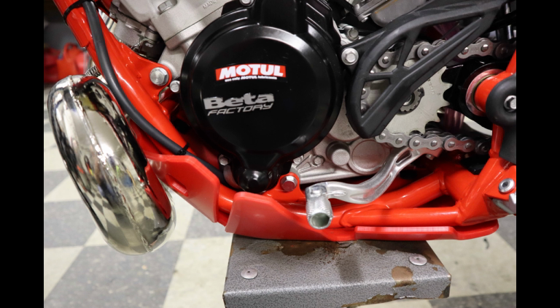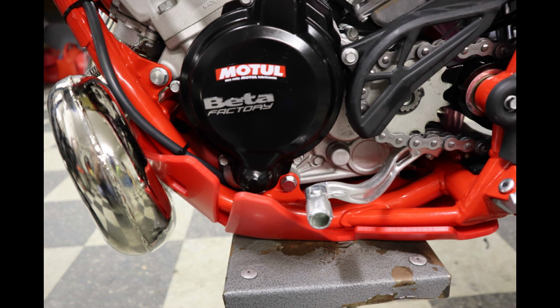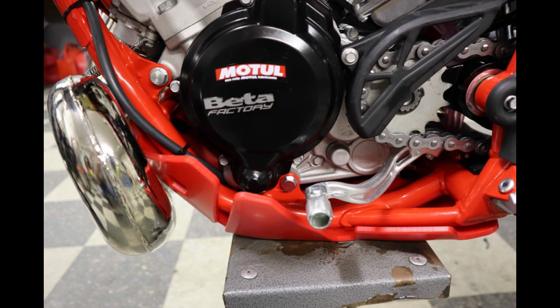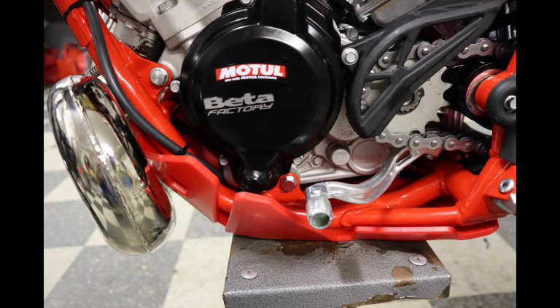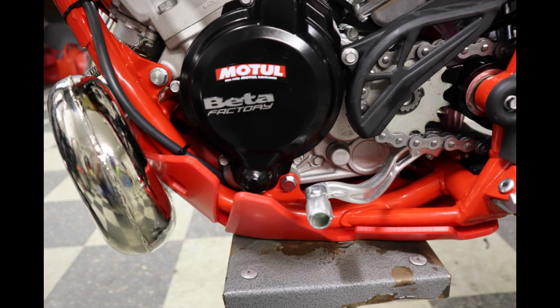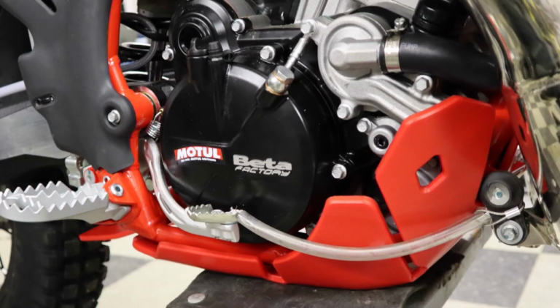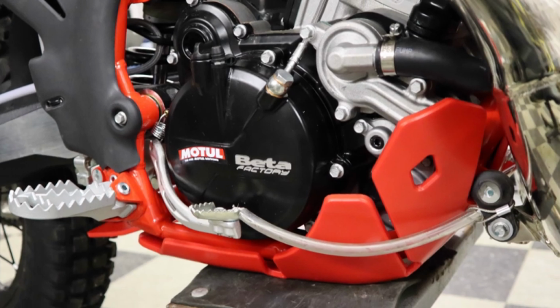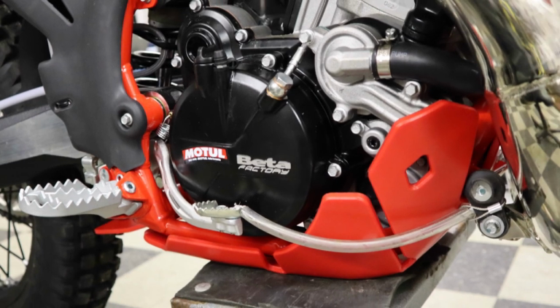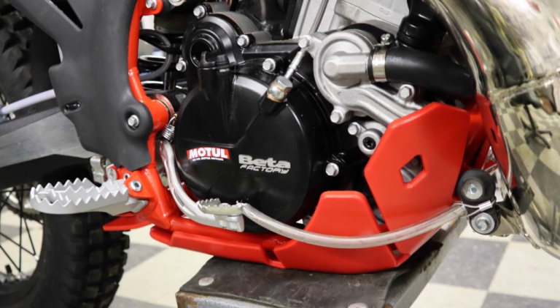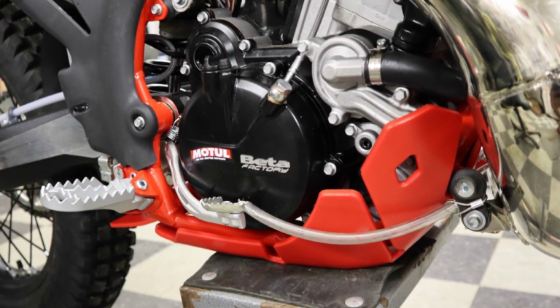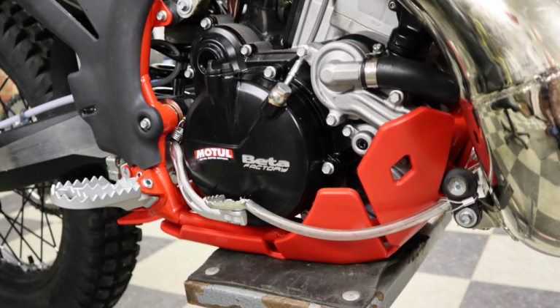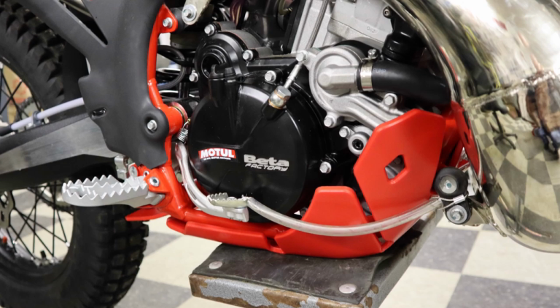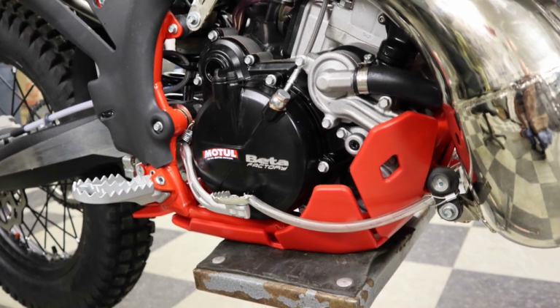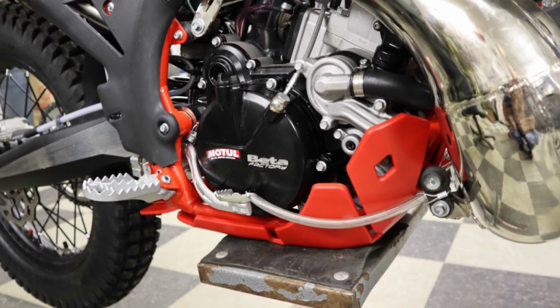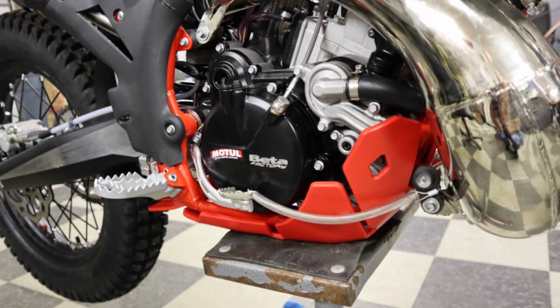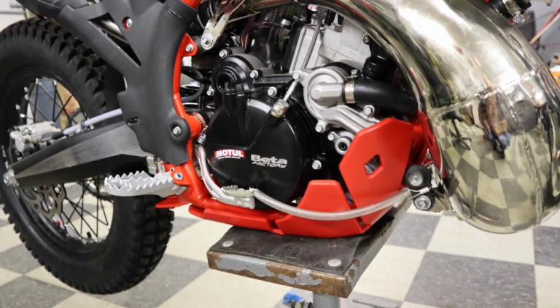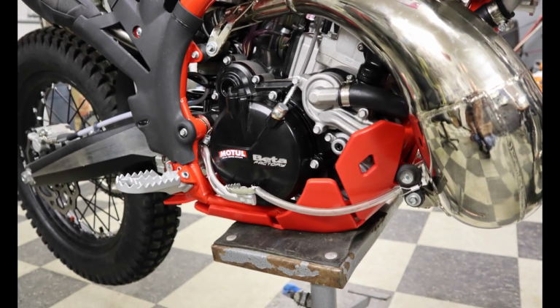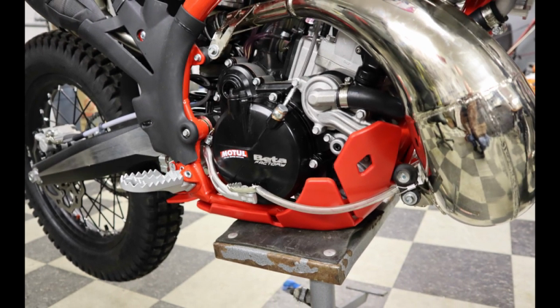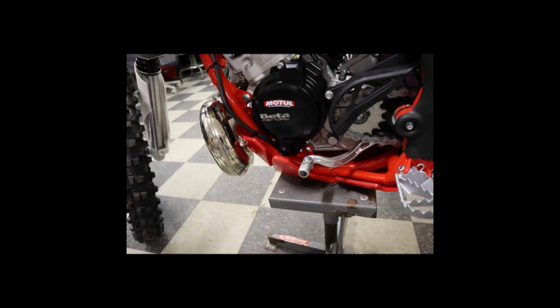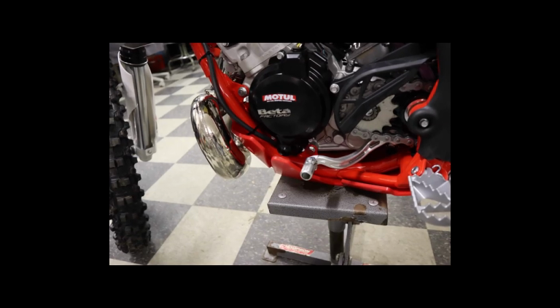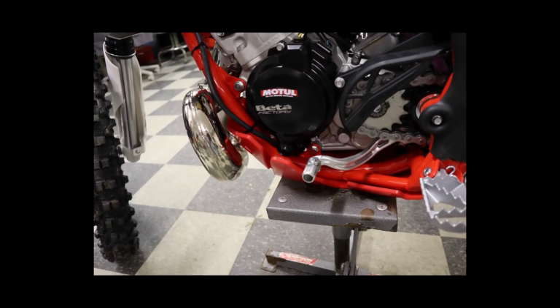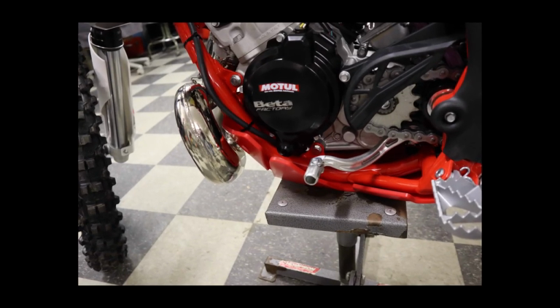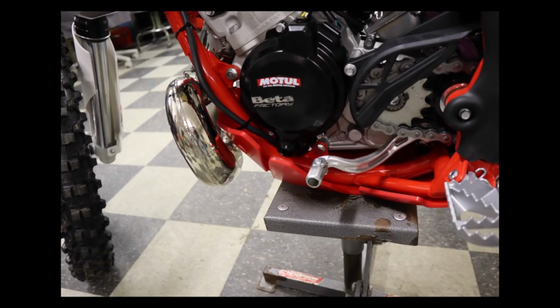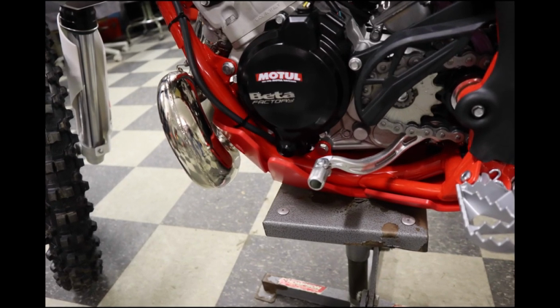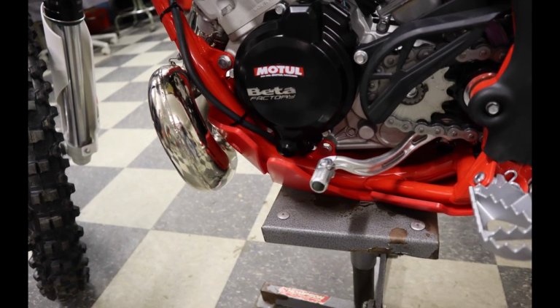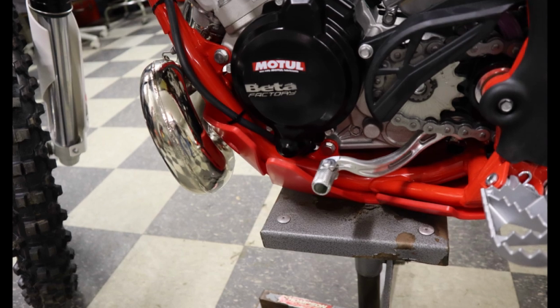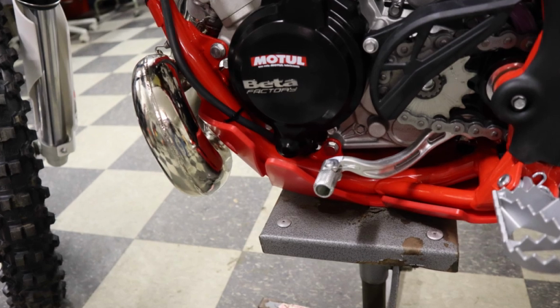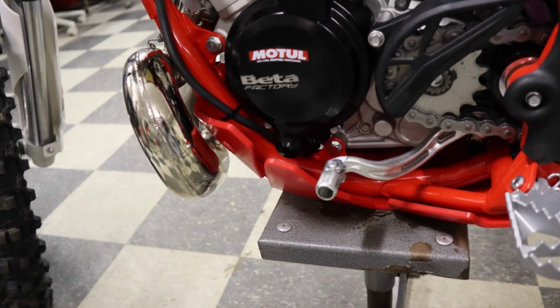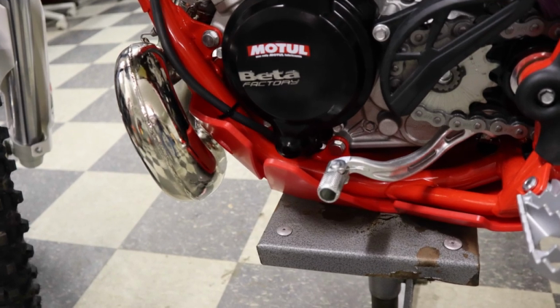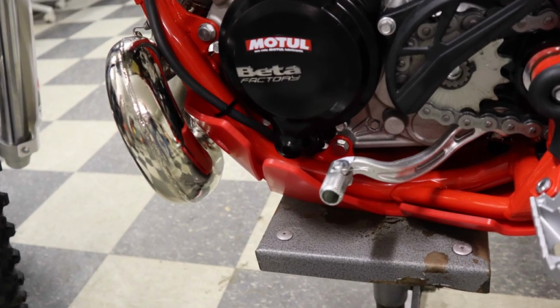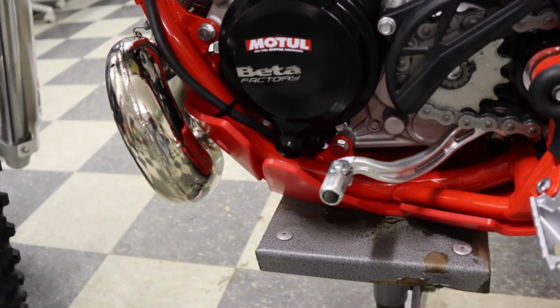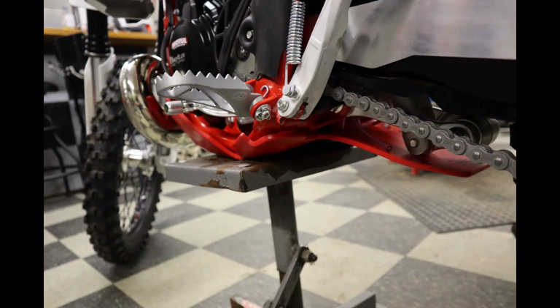The skid plate, once installed, looks really nice and clean. It's thick and beefy. It covers the linkage well. I did have to use a heat gun to bend the linkage portion down just a little bit so it wasn't touching the bottom shock levis.